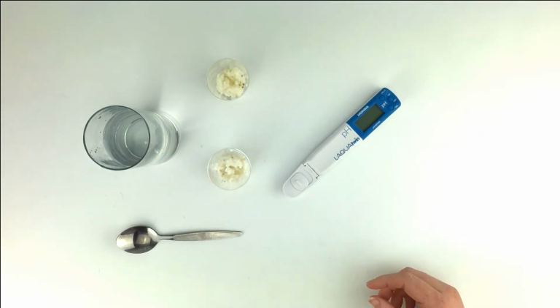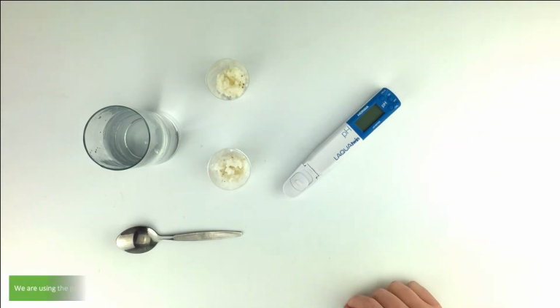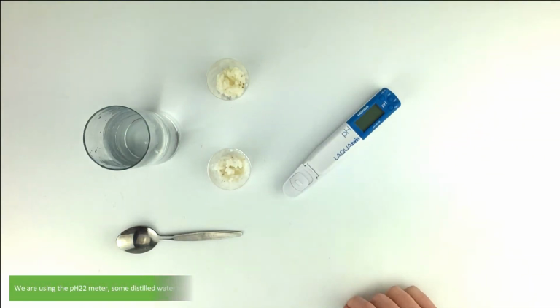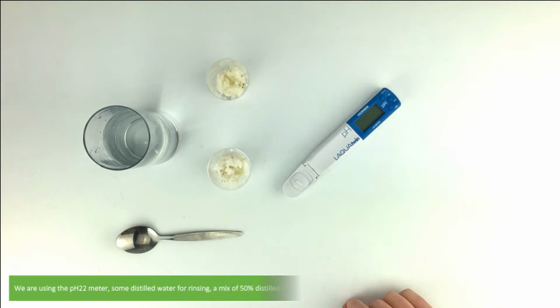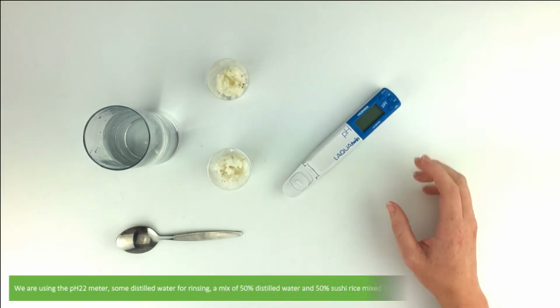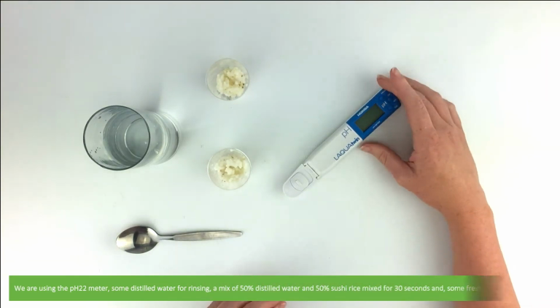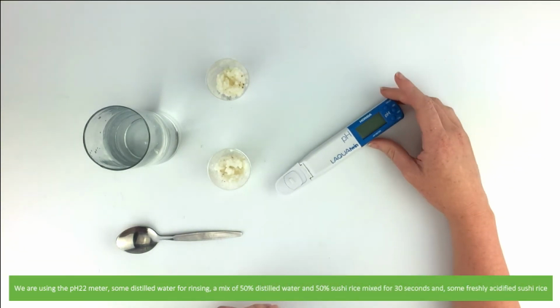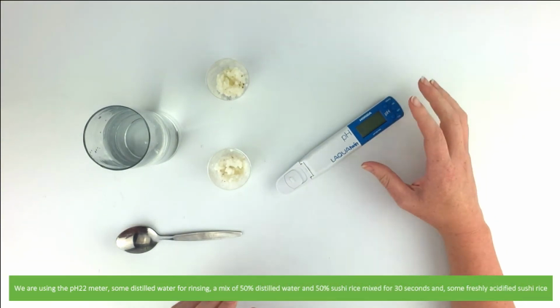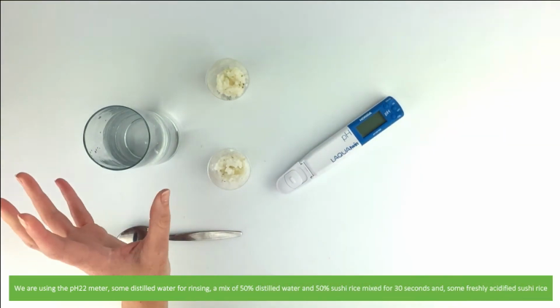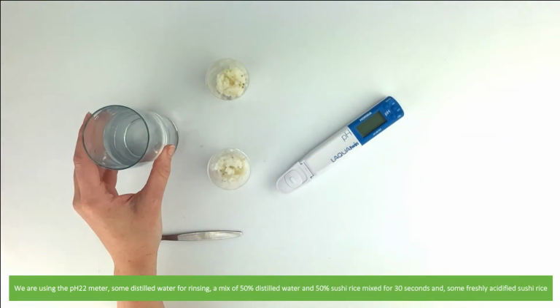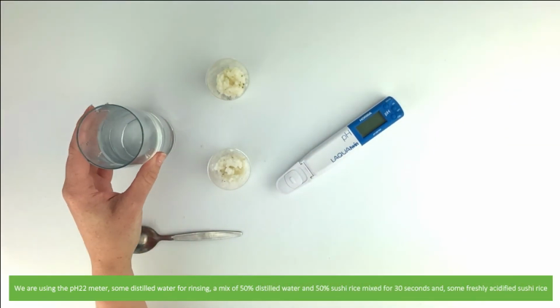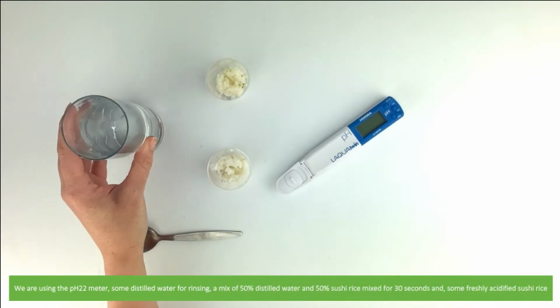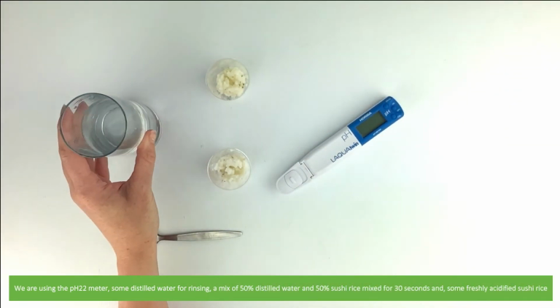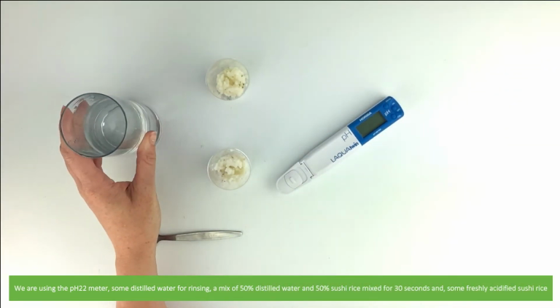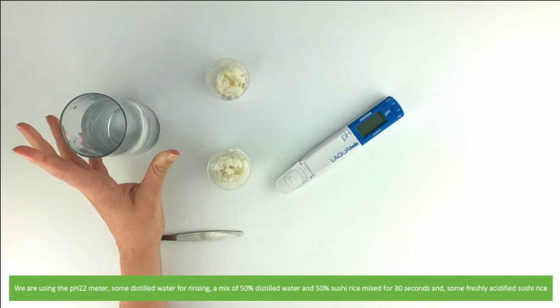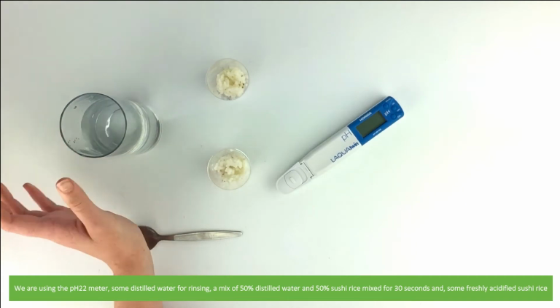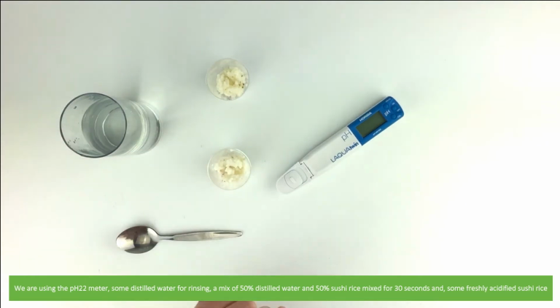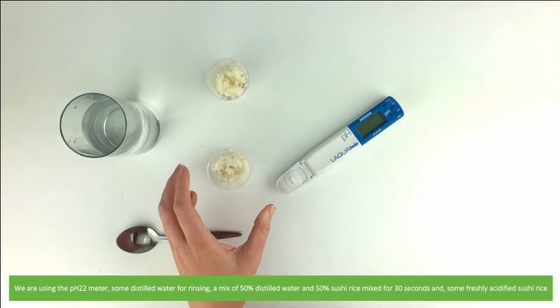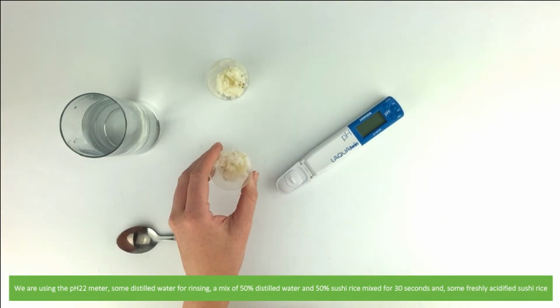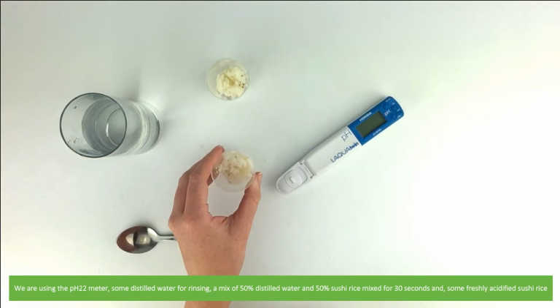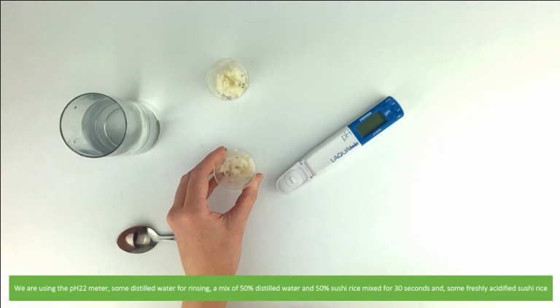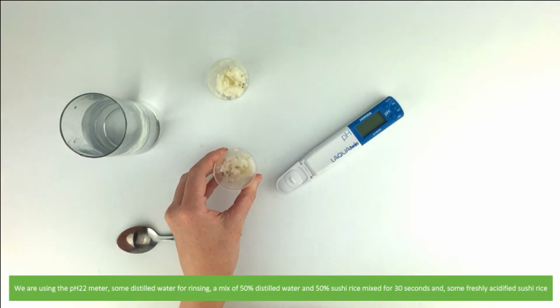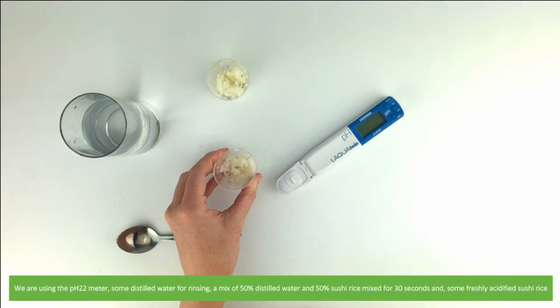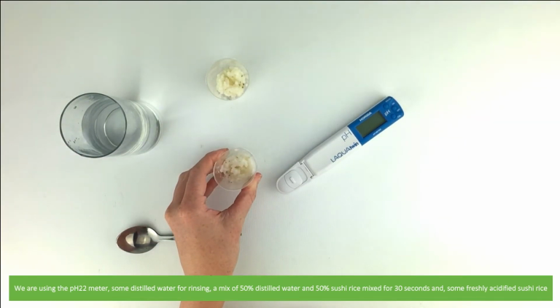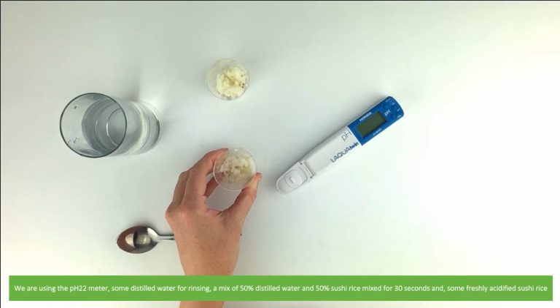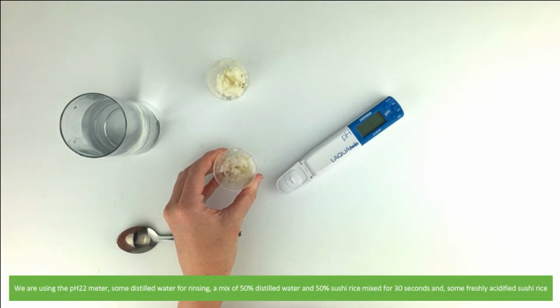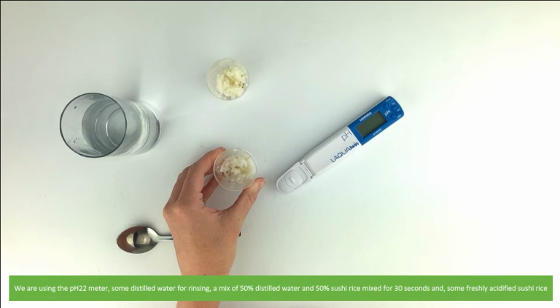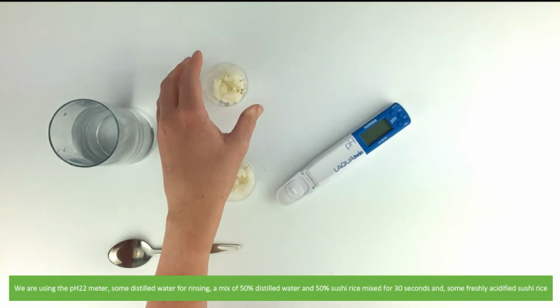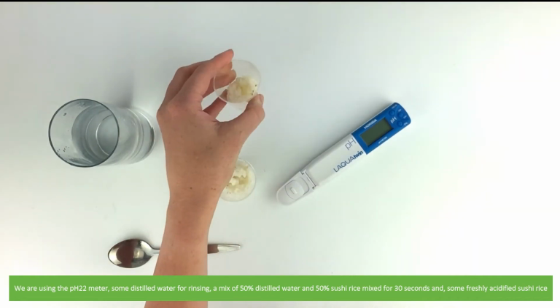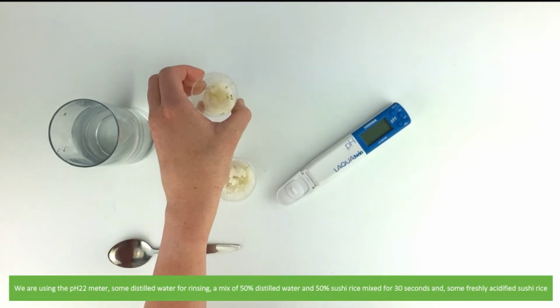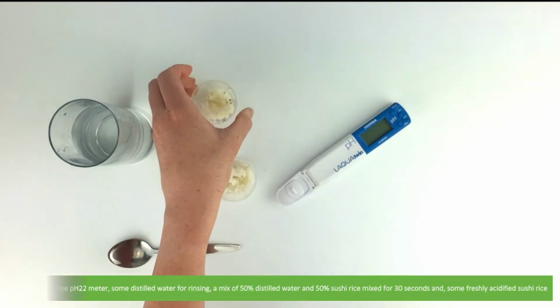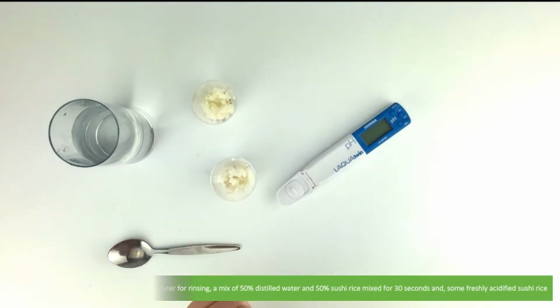We have the pH 22 meter, some distilled water for rinsing, a mix of 50% distilled water and 50% sushi rice mixed for 30 seconds, and some freshly acidified sushi rice.